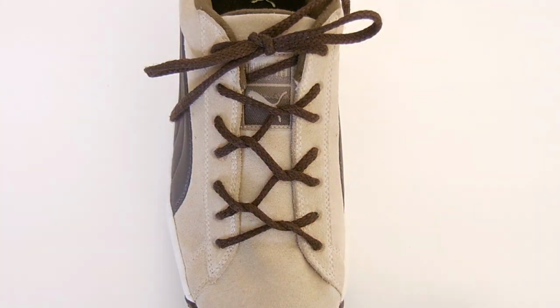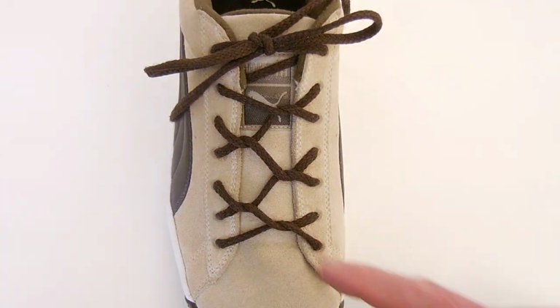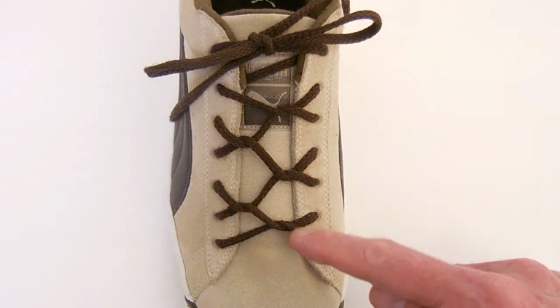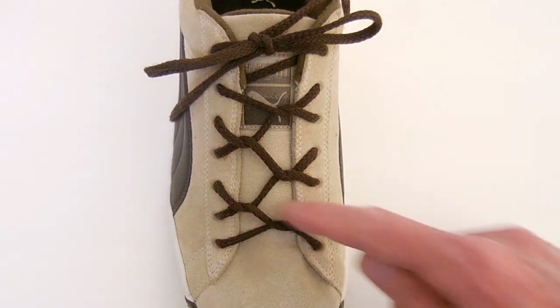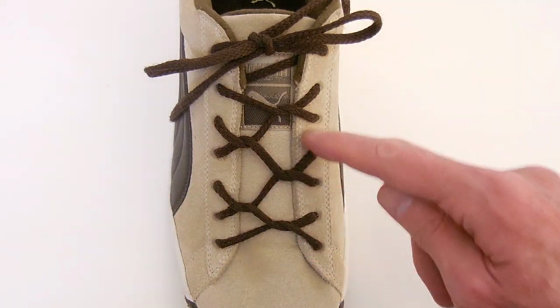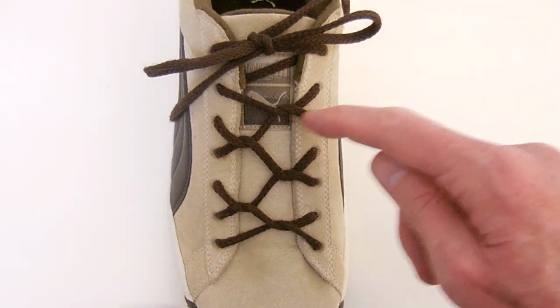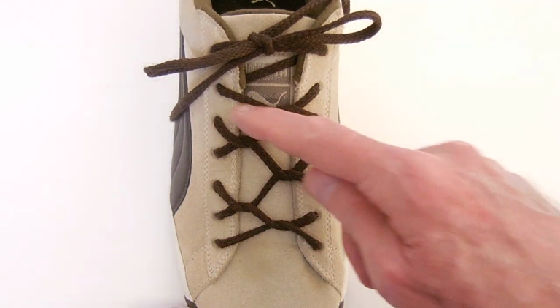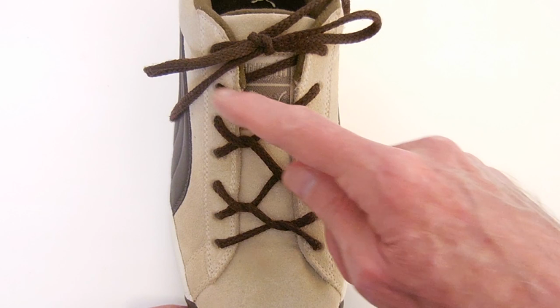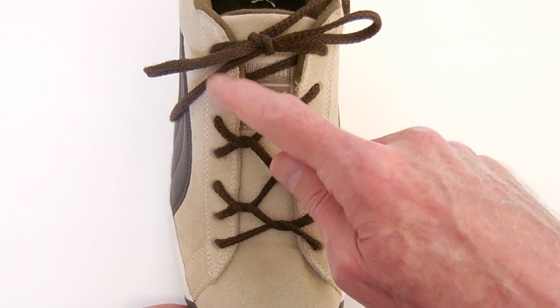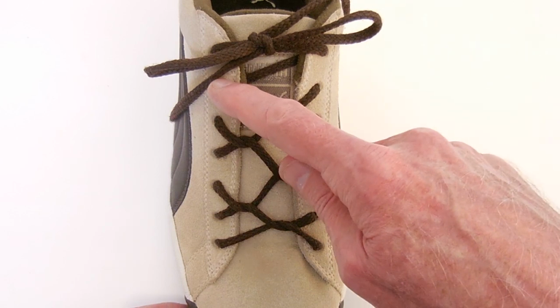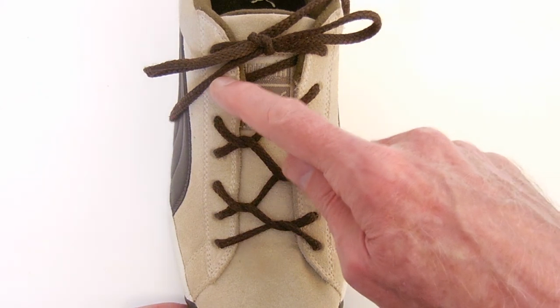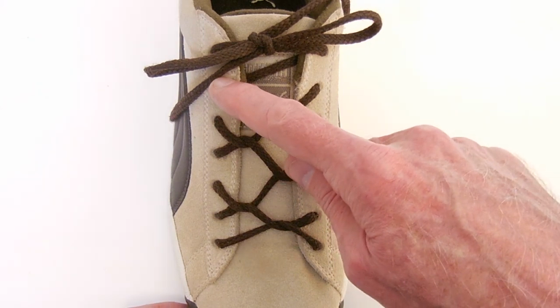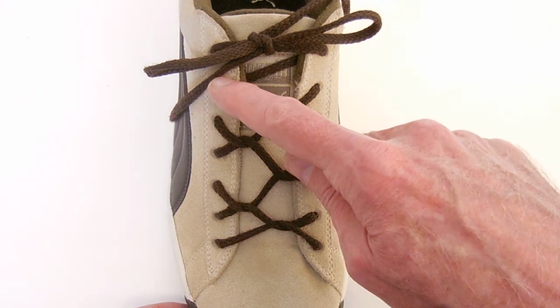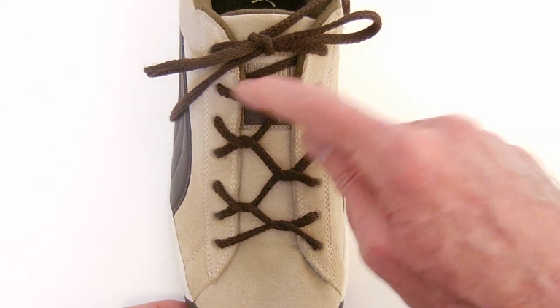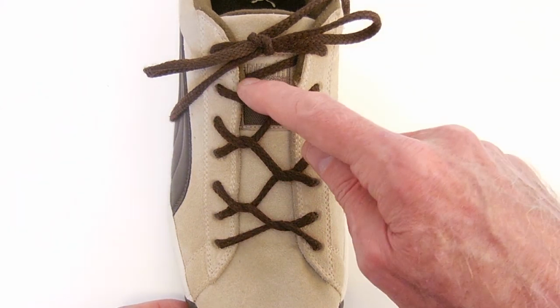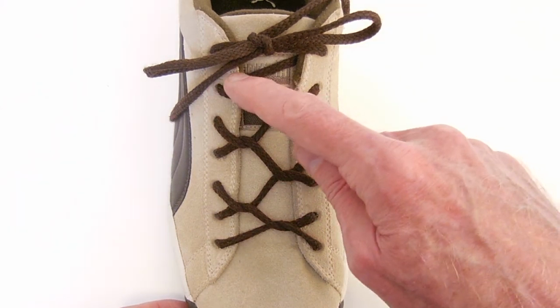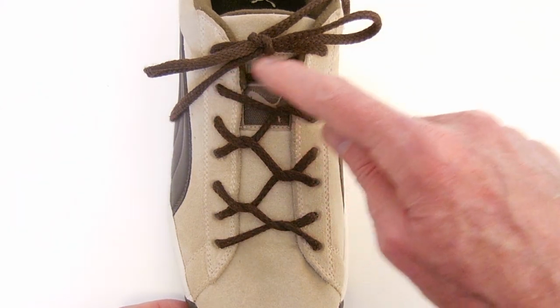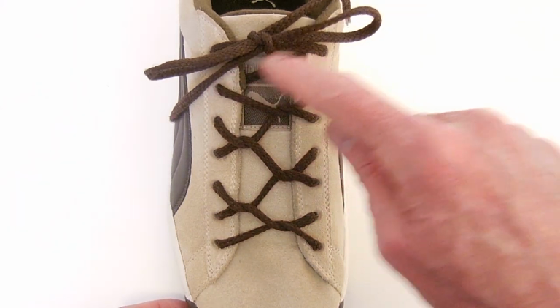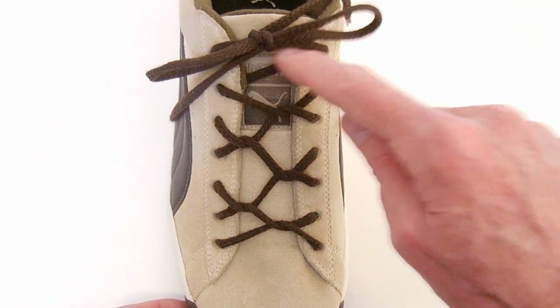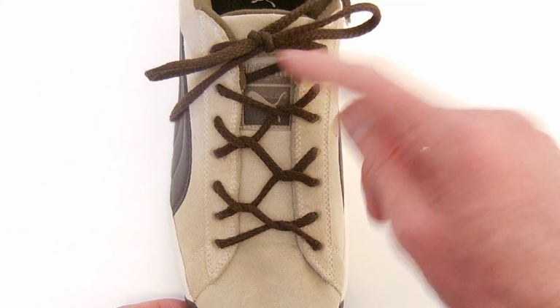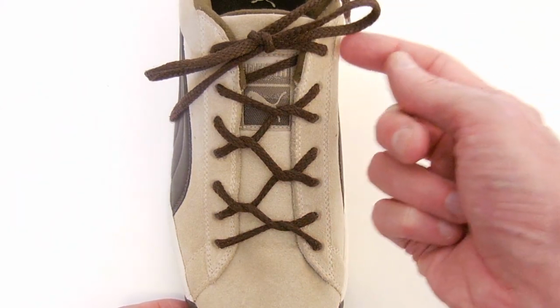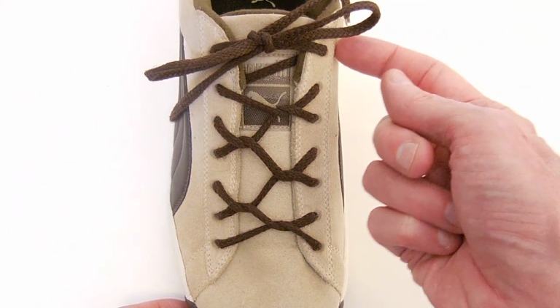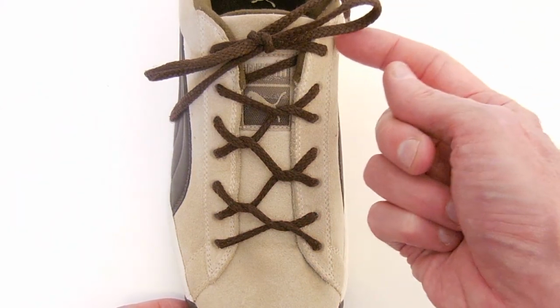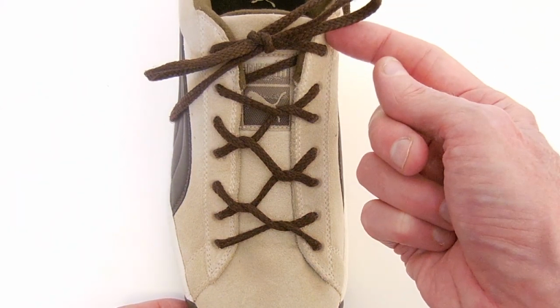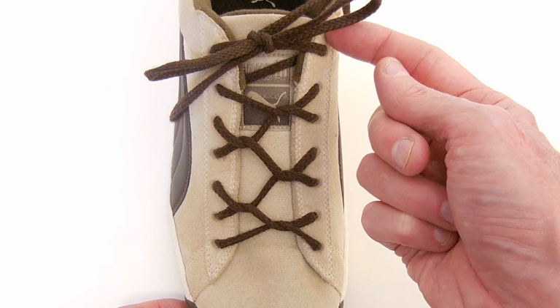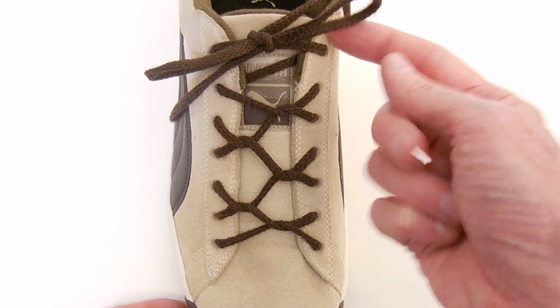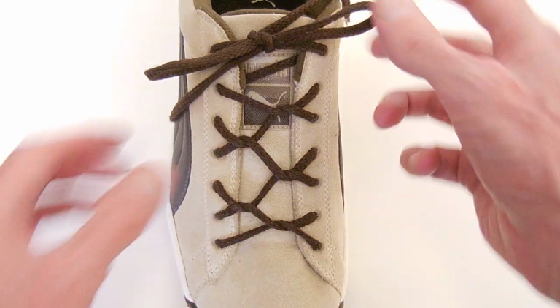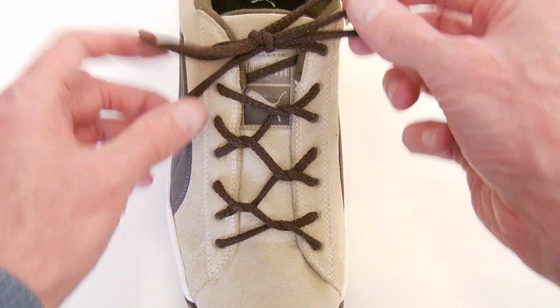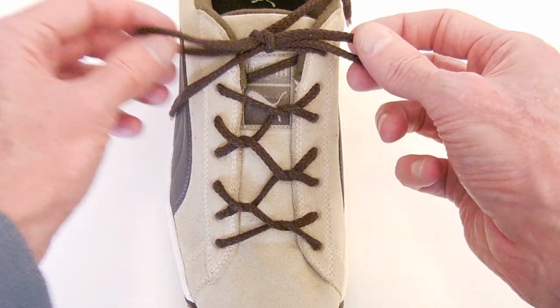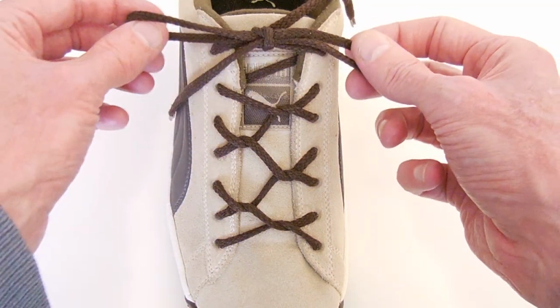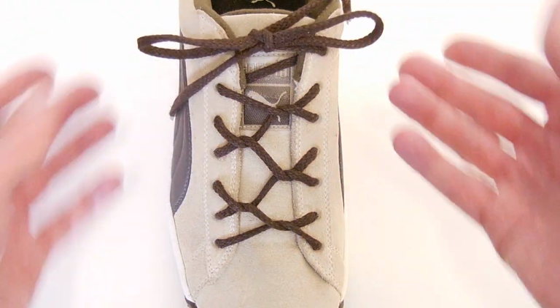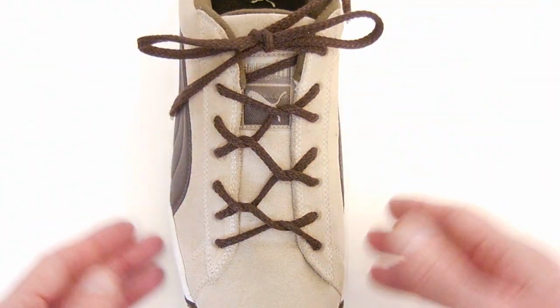On a shoe with an odd number of eyelet pairs, it will actually finish on the left-hand side. So you need a single diagonal at the top for it to come out the top where you can tie it as normal.